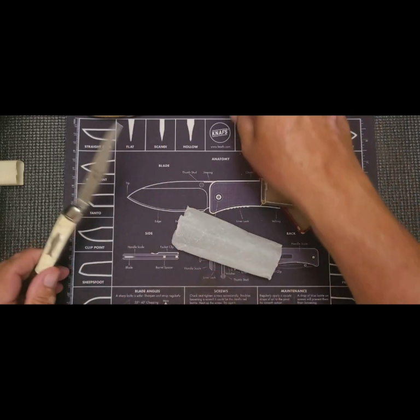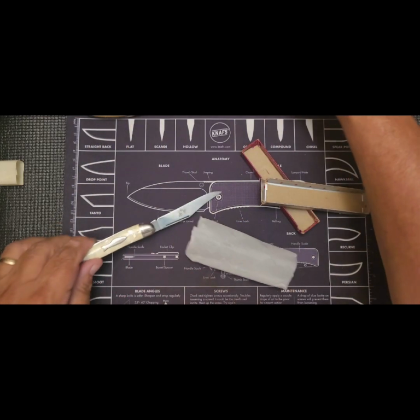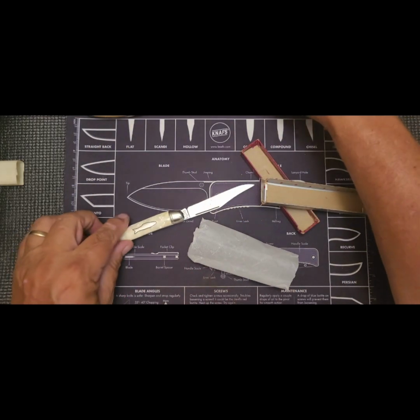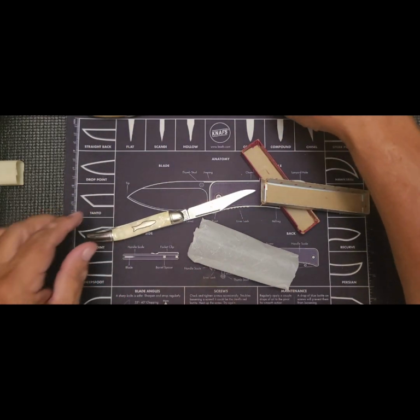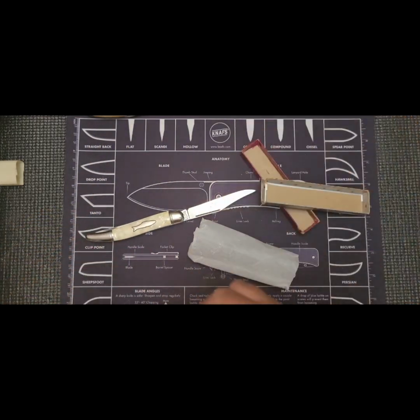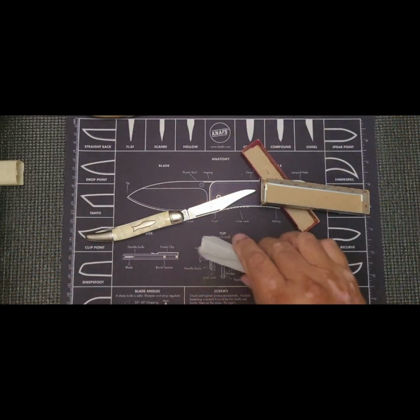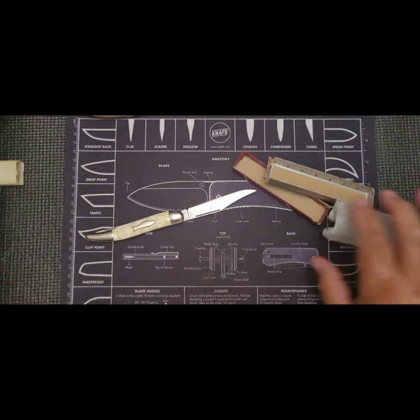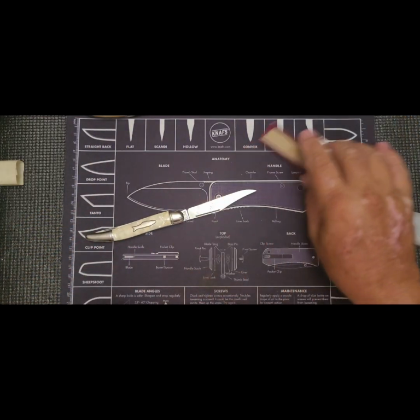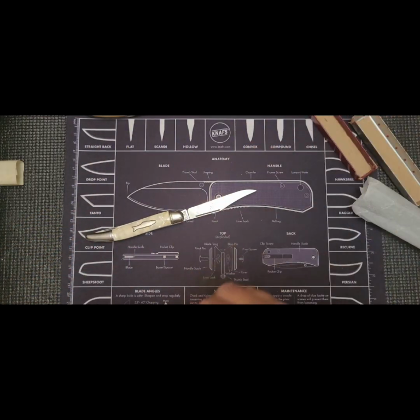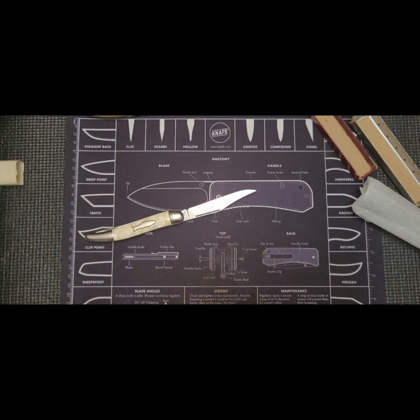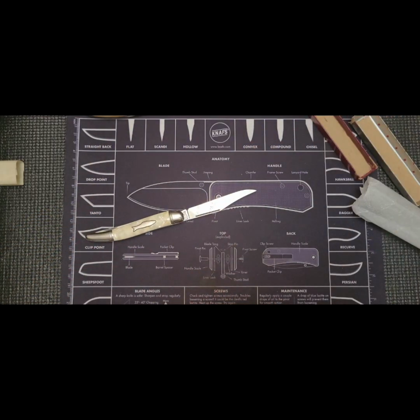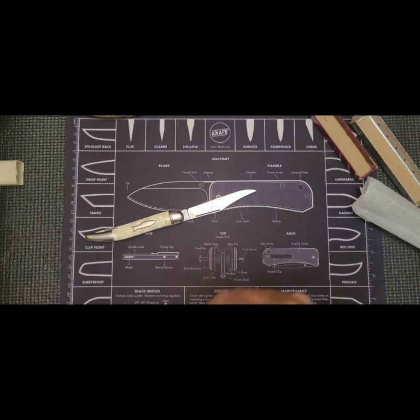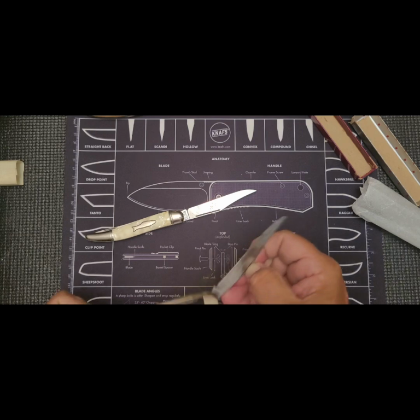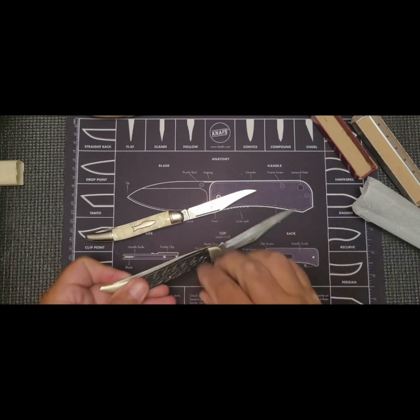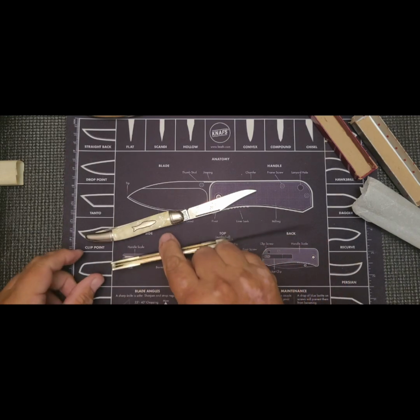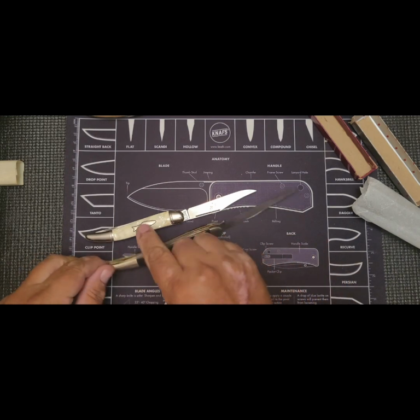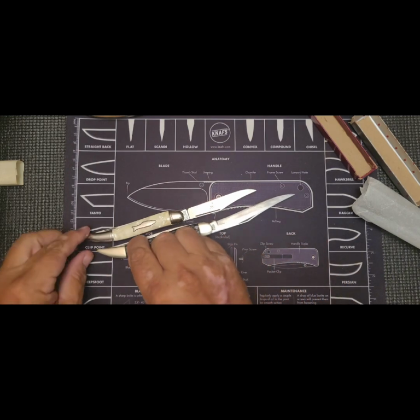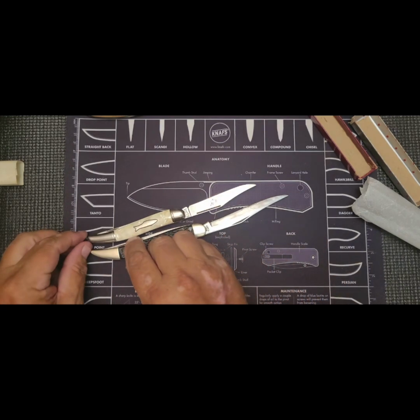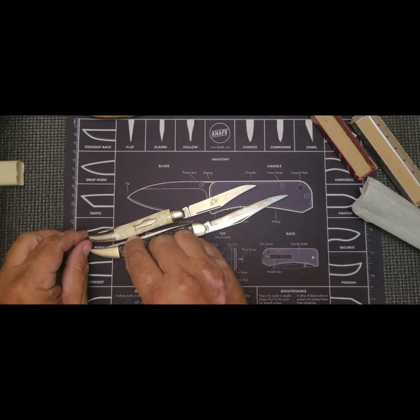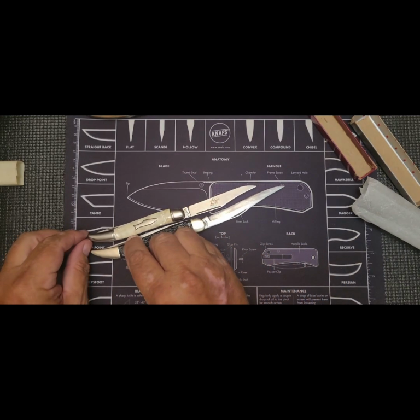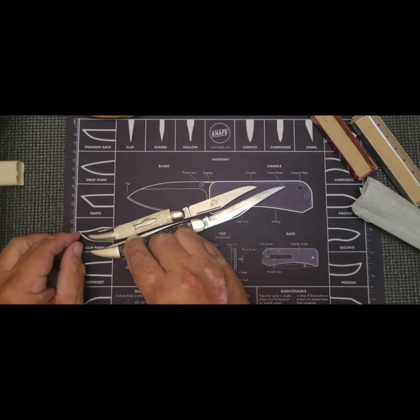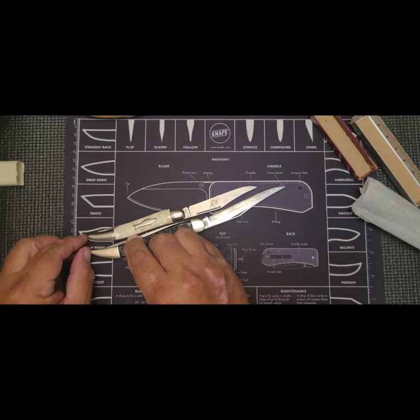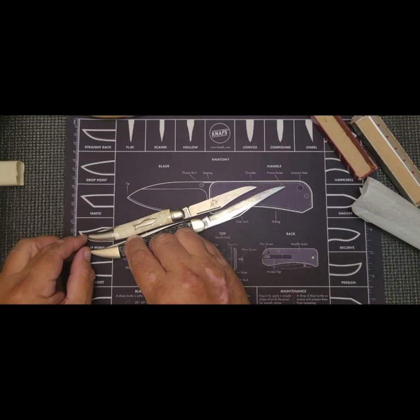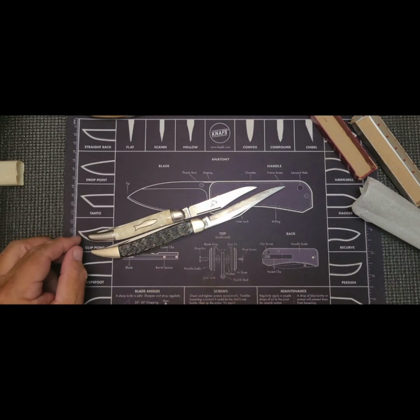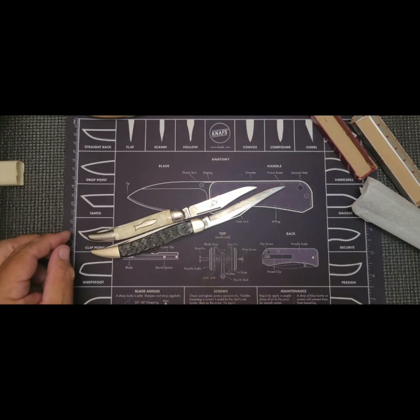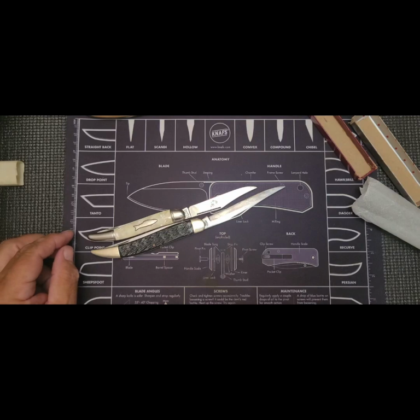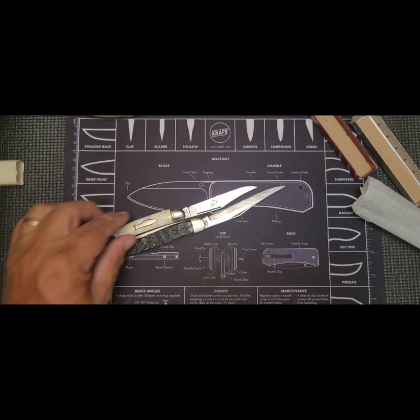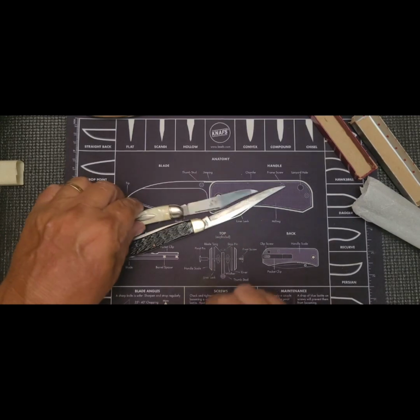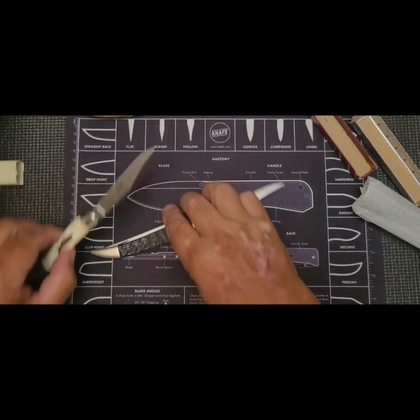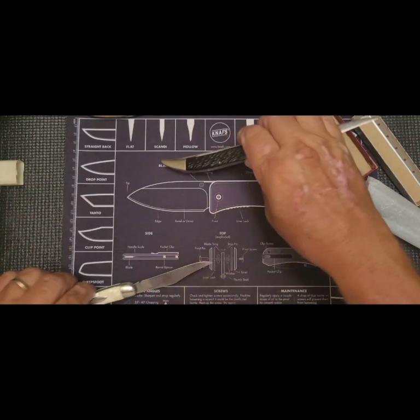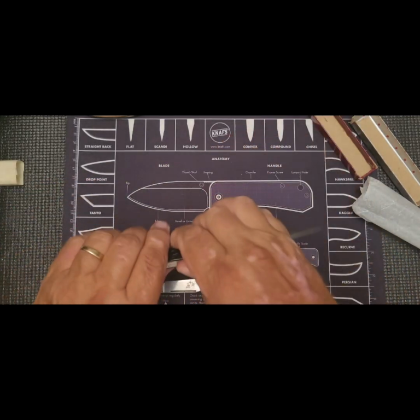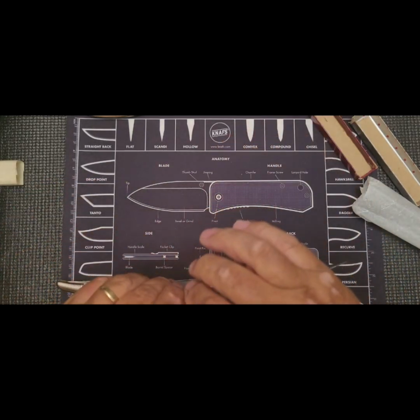In comparison to the other knives, it's quite small — a good inch shorter. But it's a great little knife.